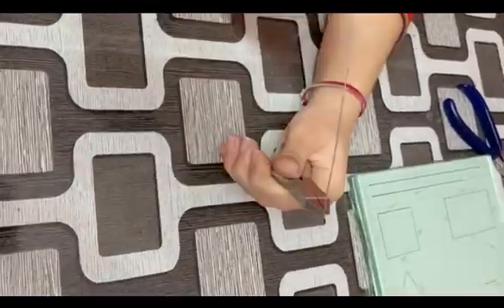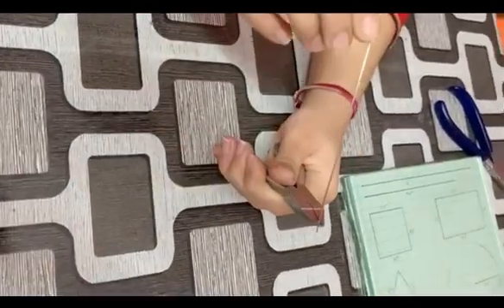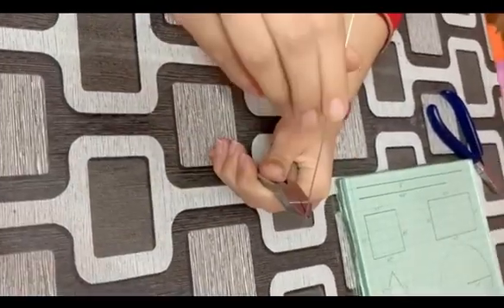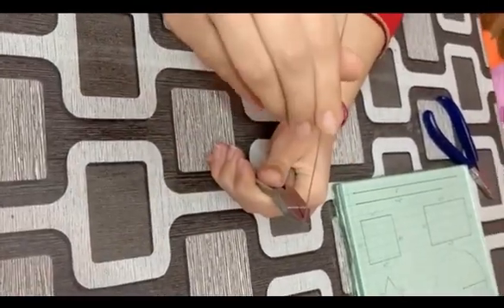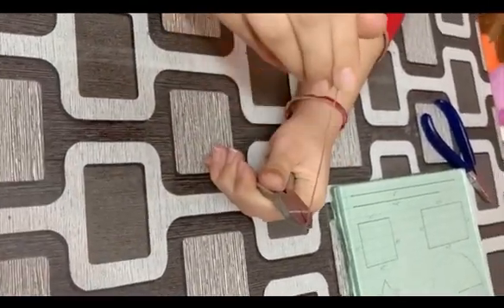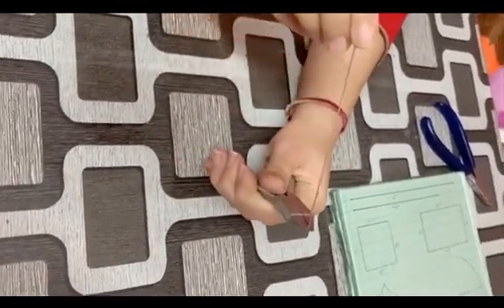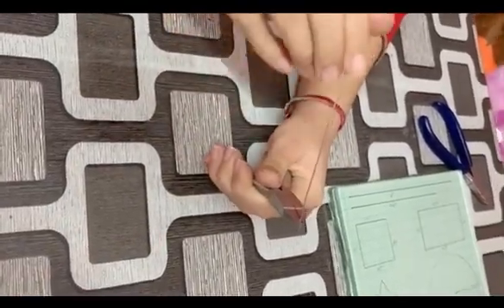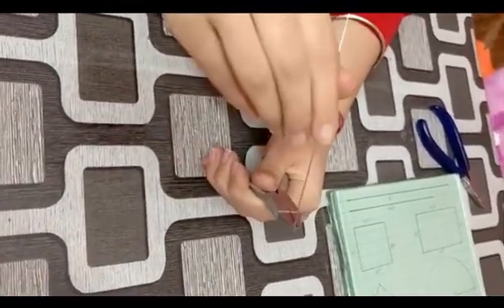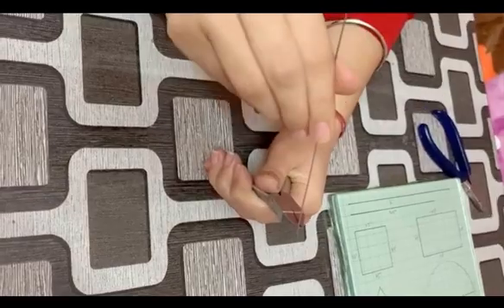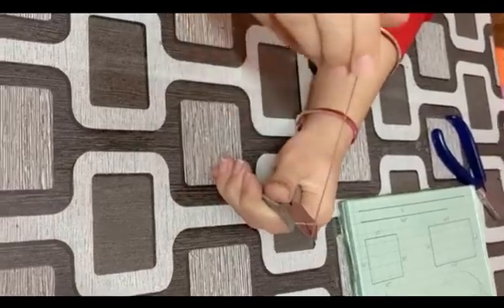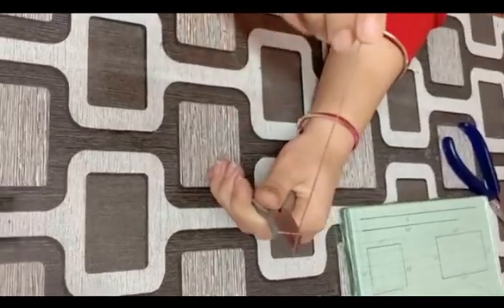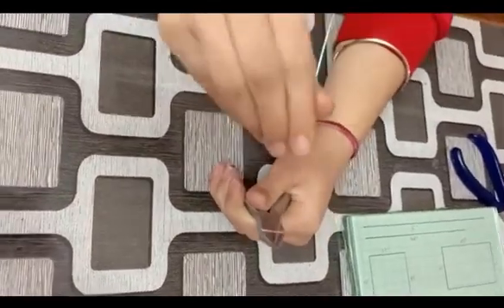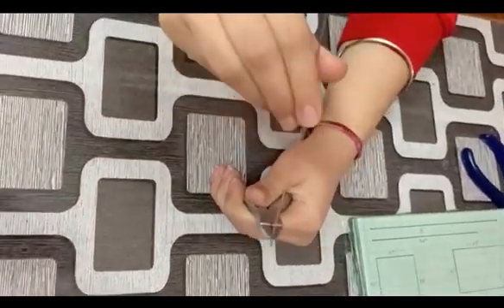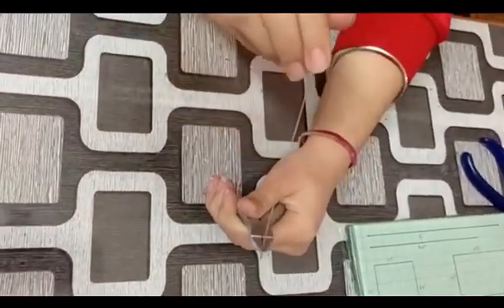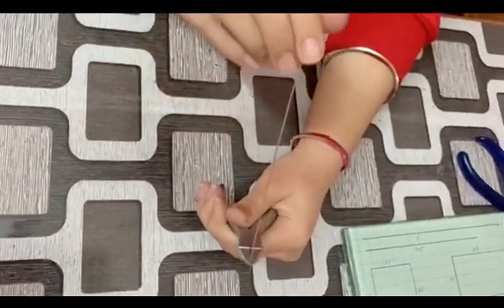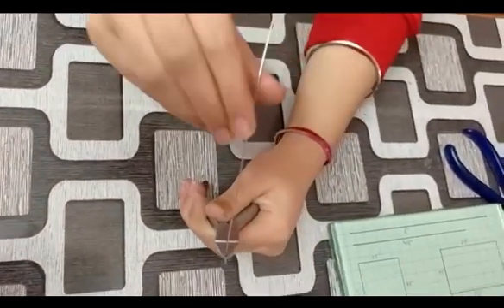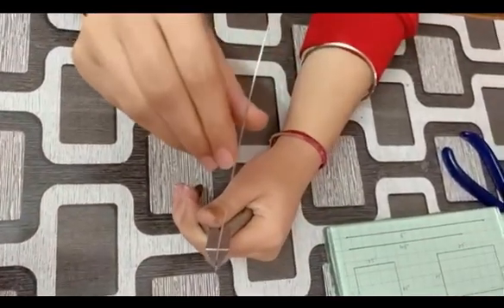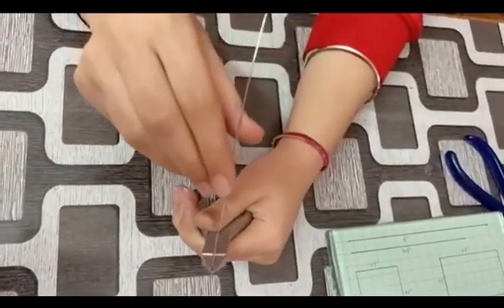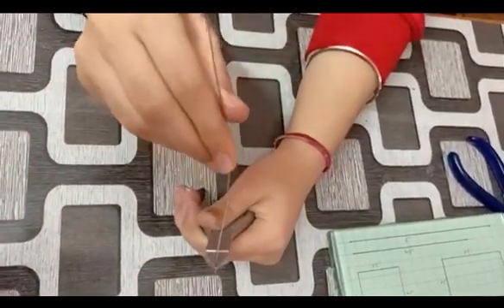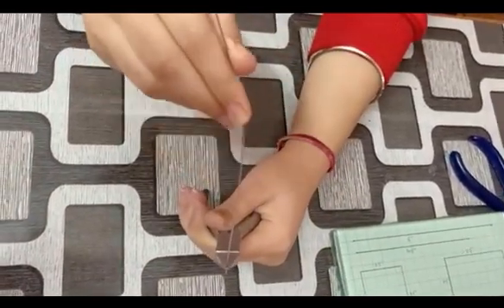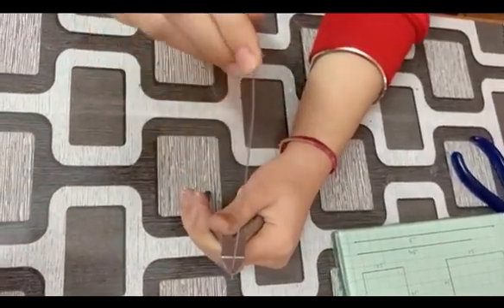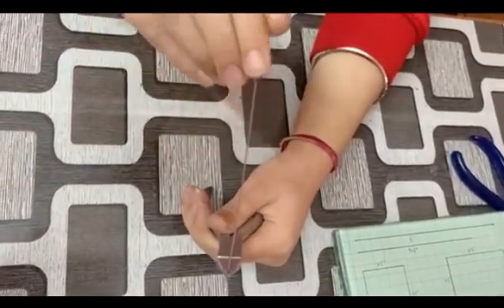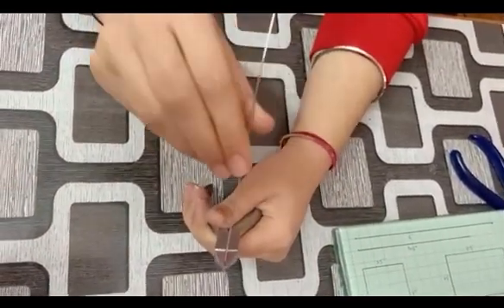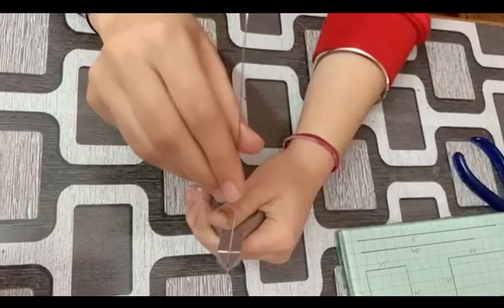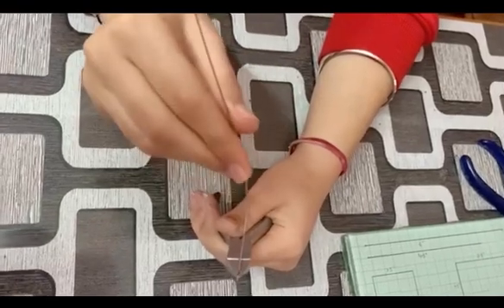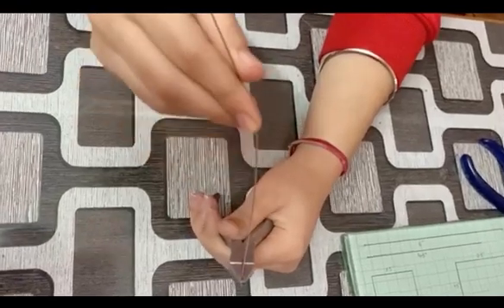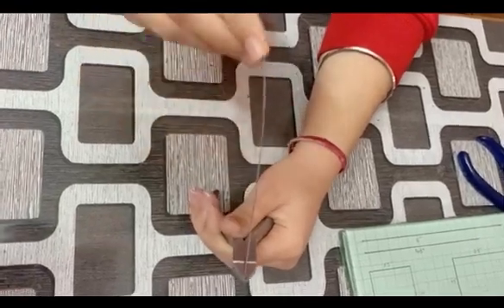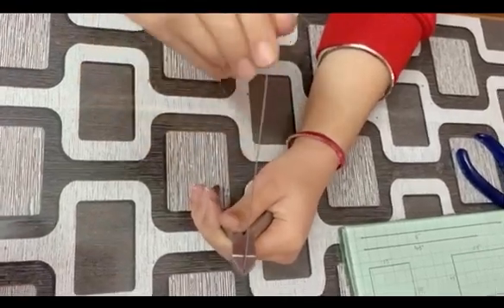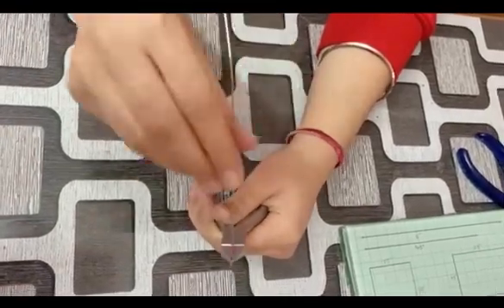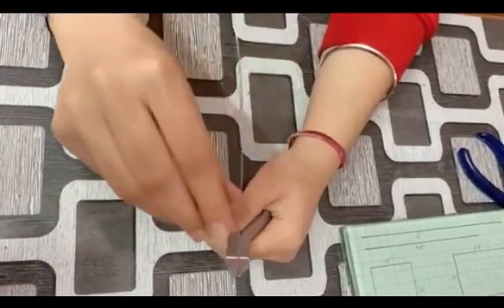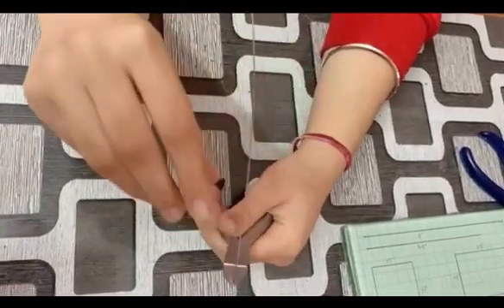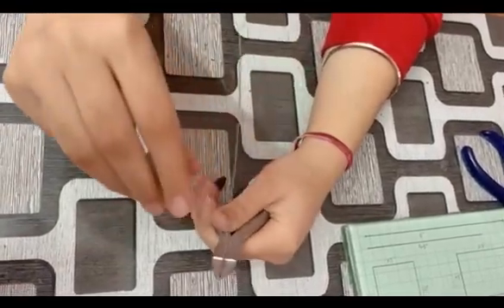Now to check the wire whether it is straight or not, do it by closing one eye and then check. Where there is a bend, you can straighten from that side.